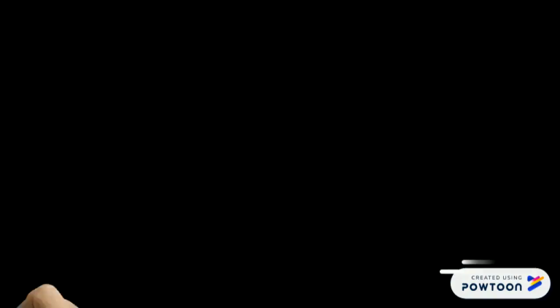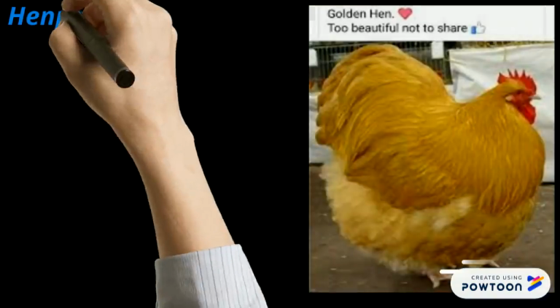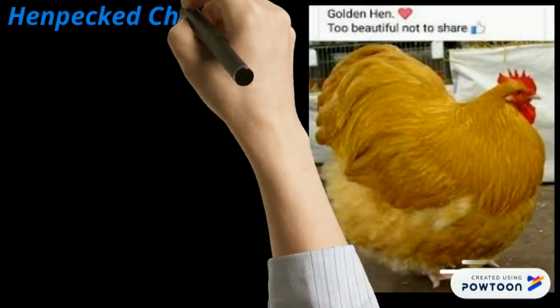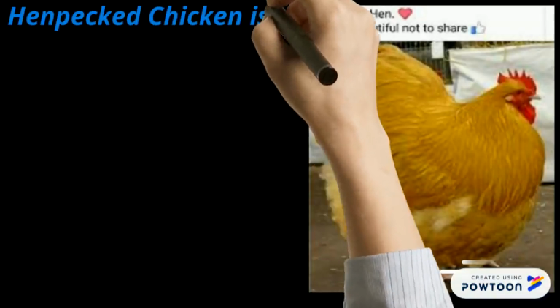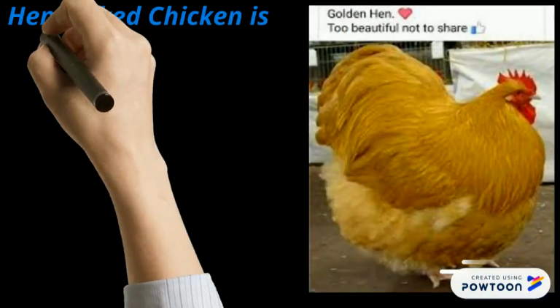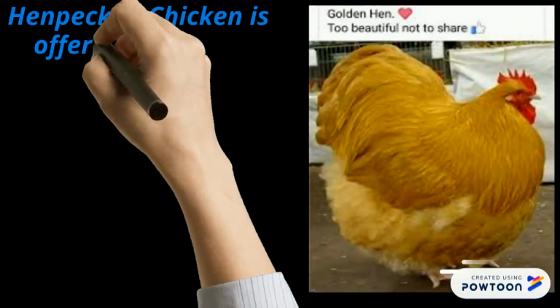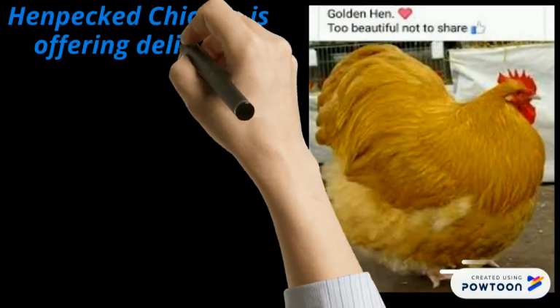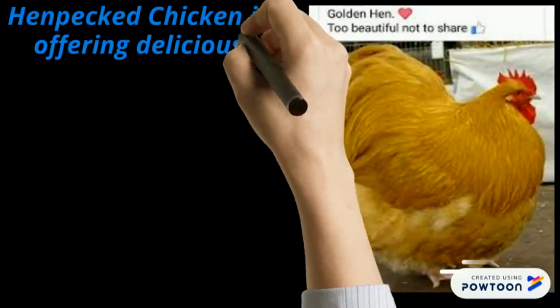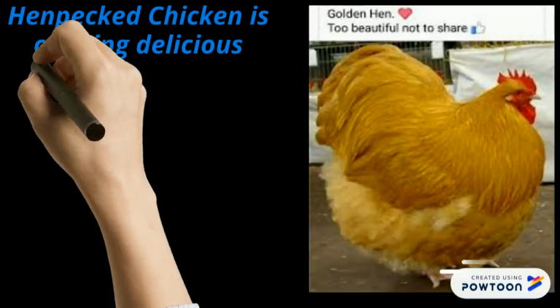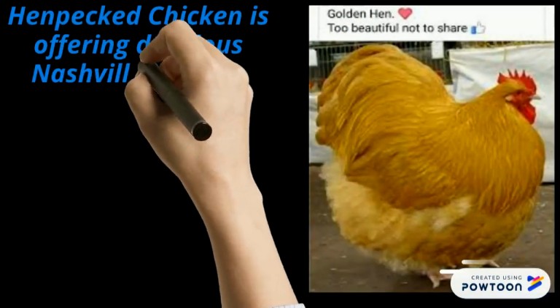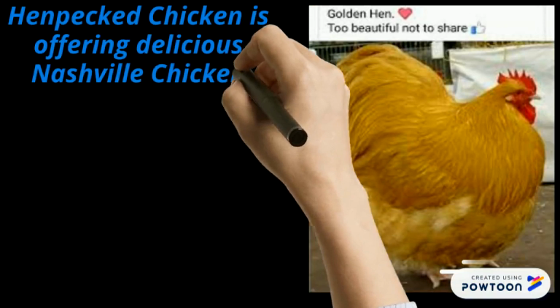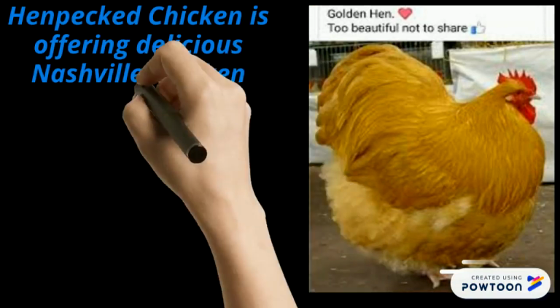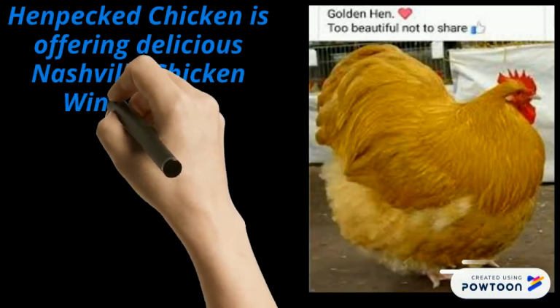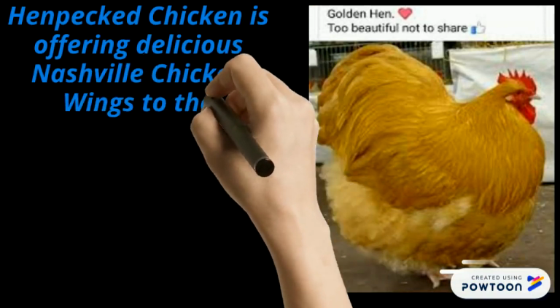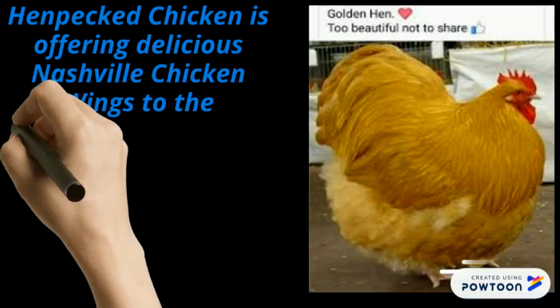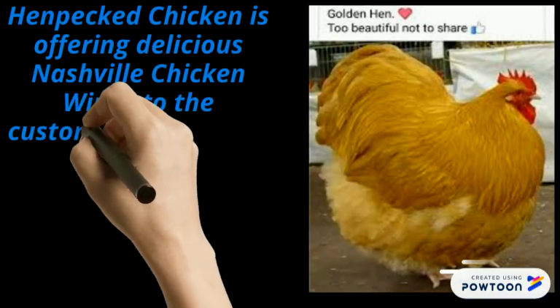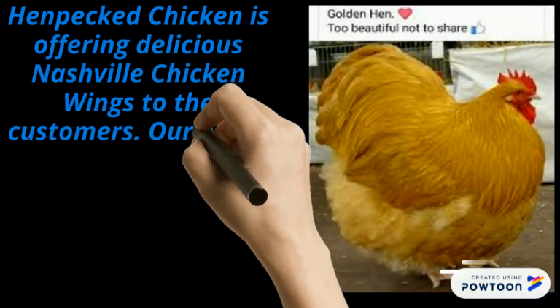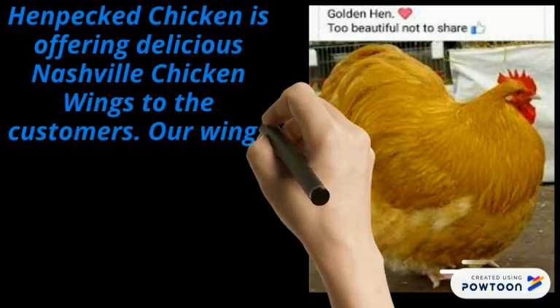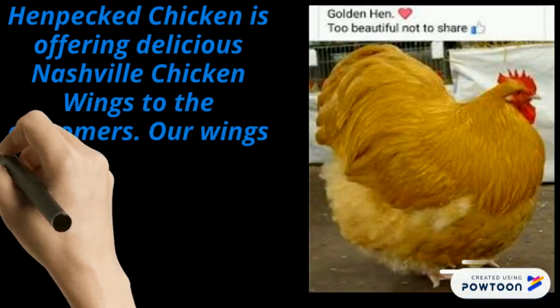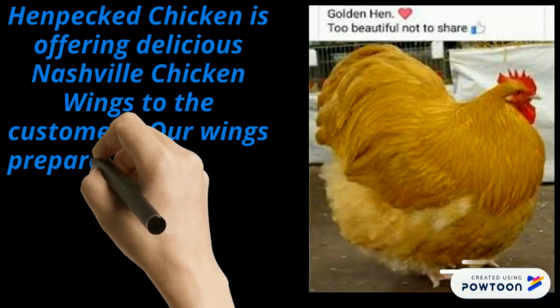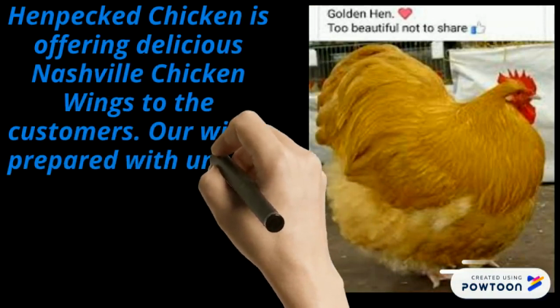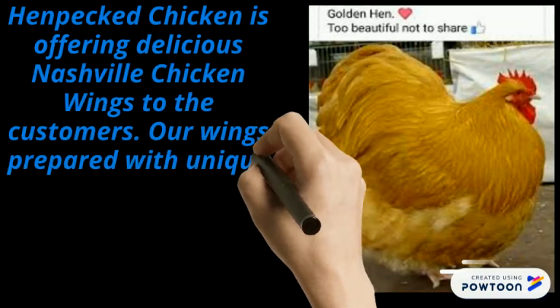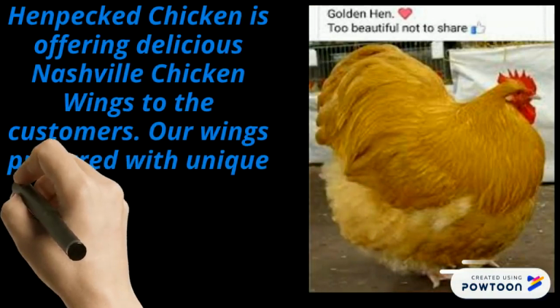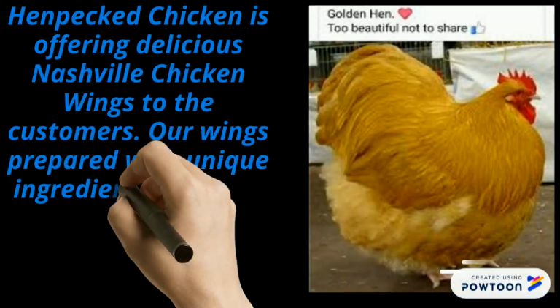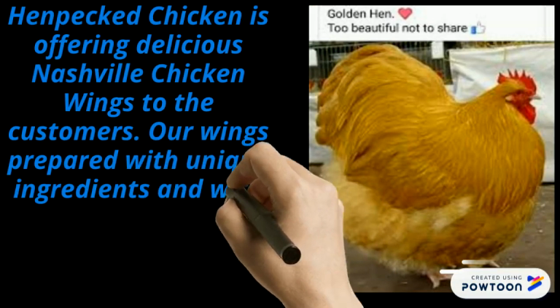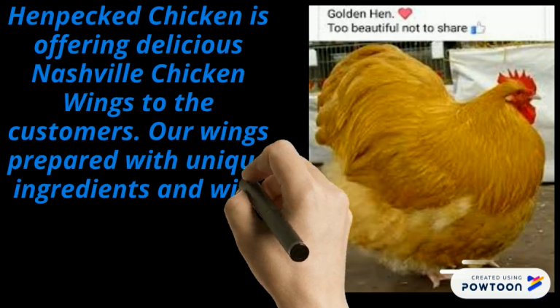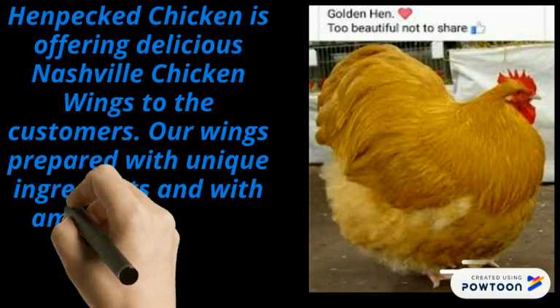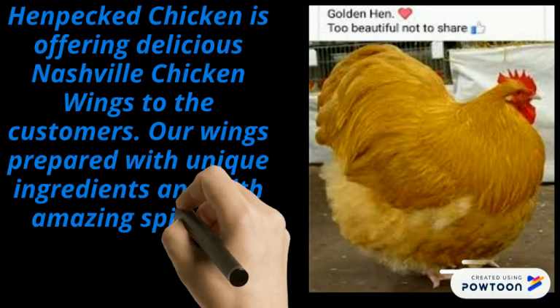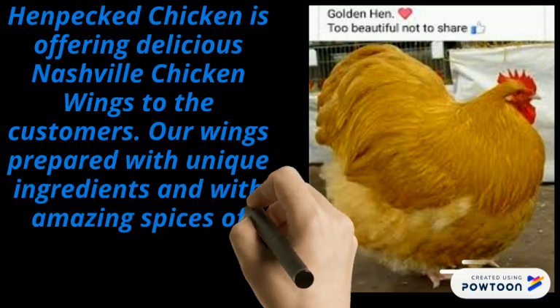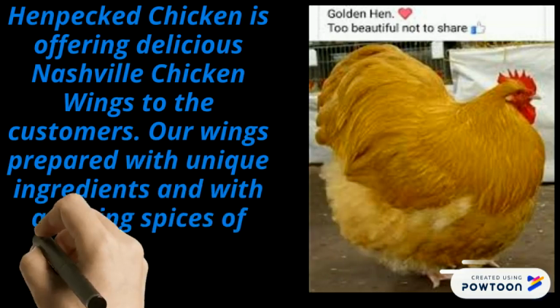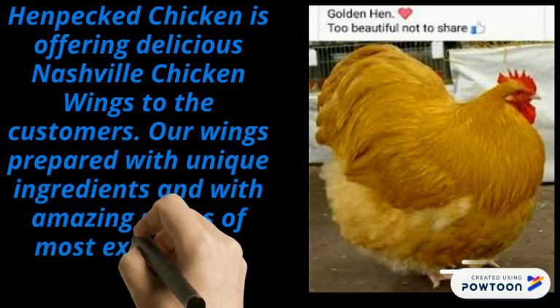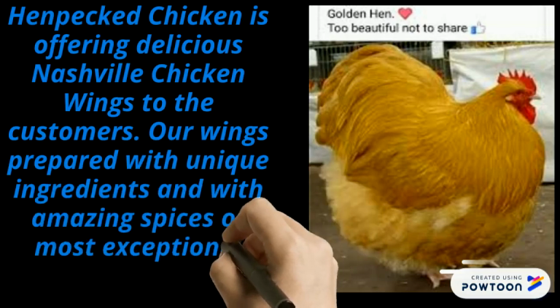Henpeck Chicken is offering delicious Nashville chicken wings to the customers. Our wings are prepared with unique ingredients and with amazing spices of the most exceptional quality.